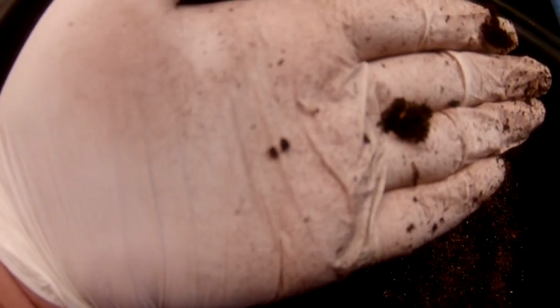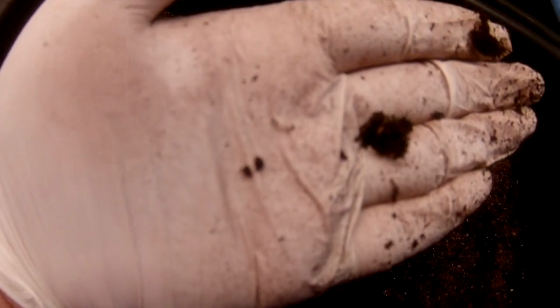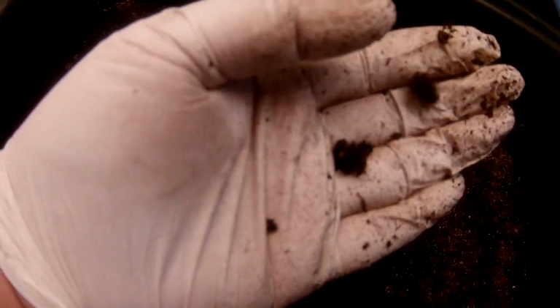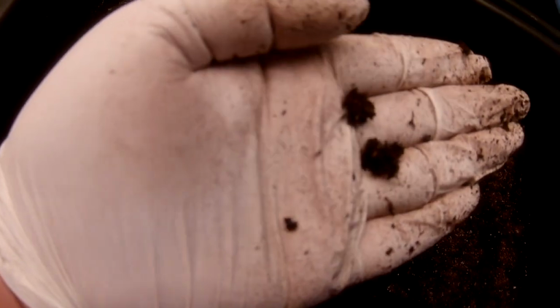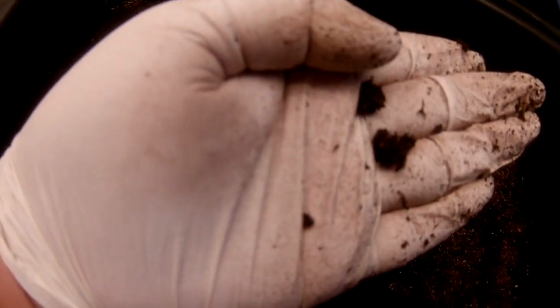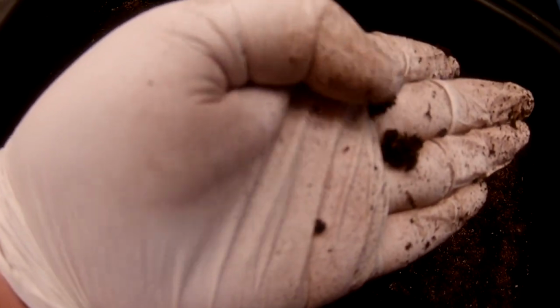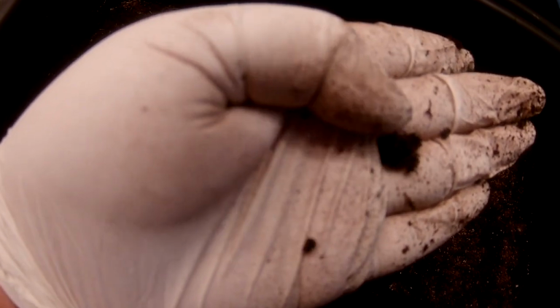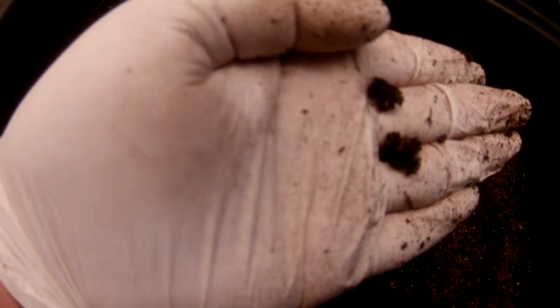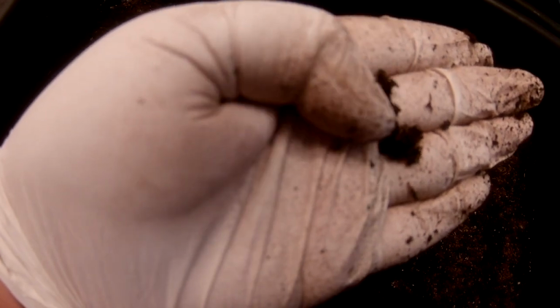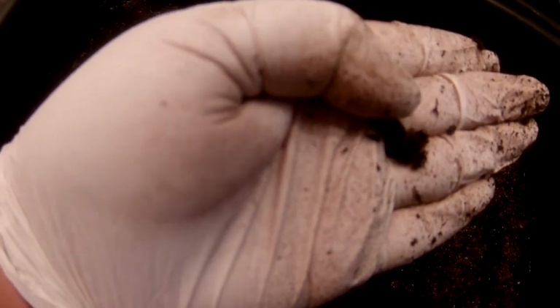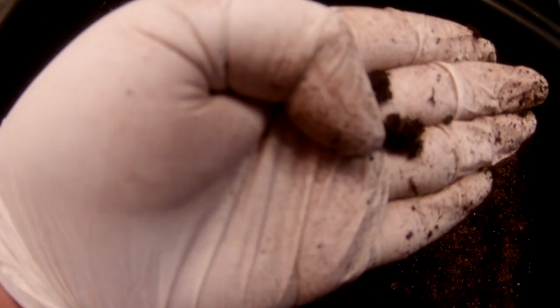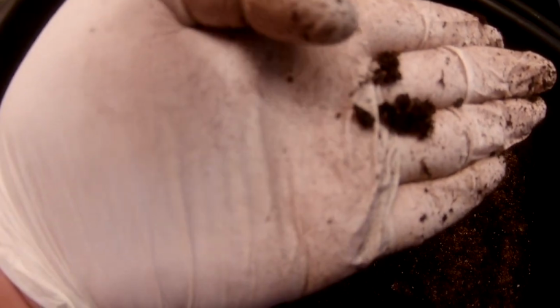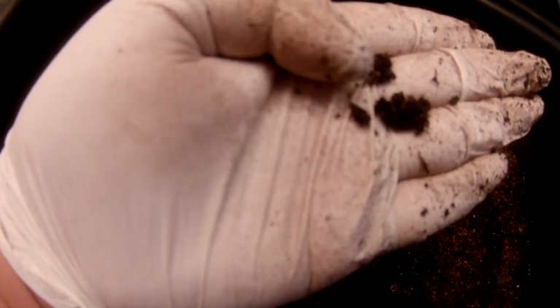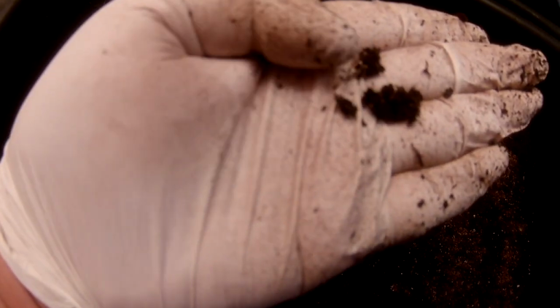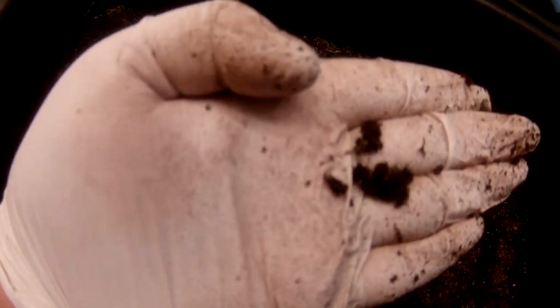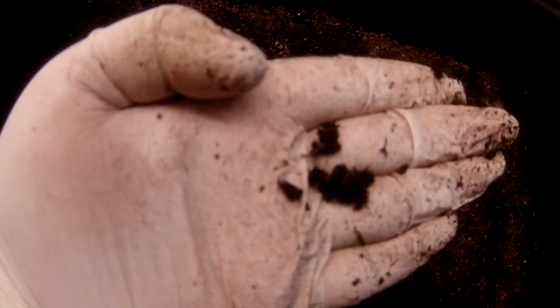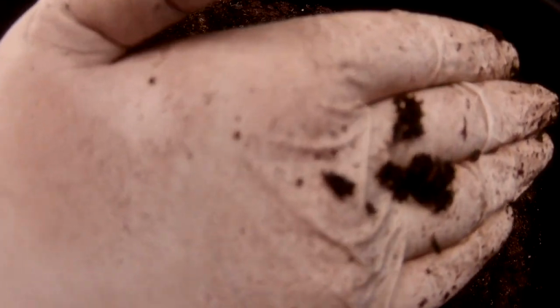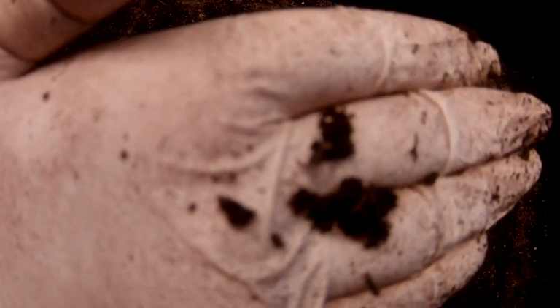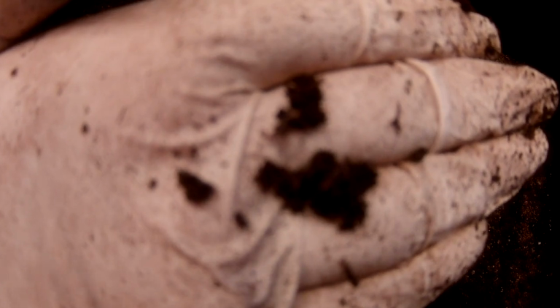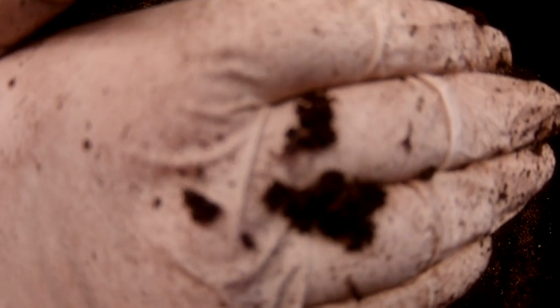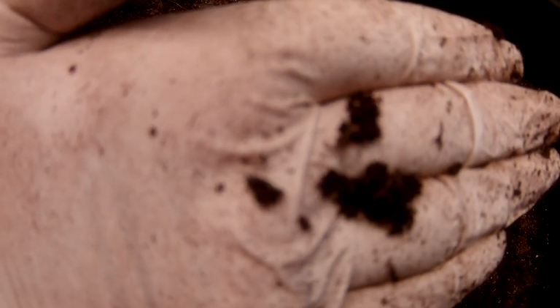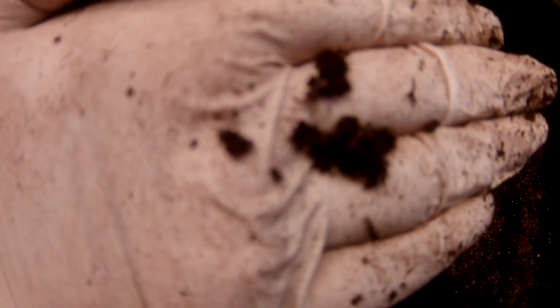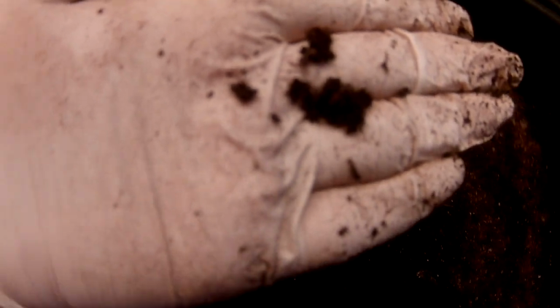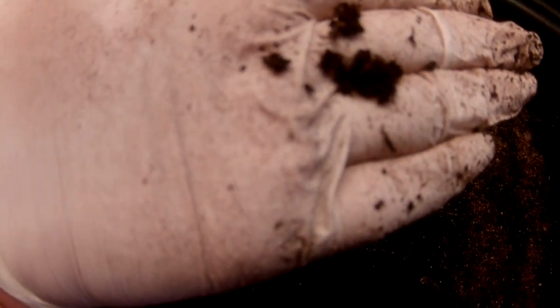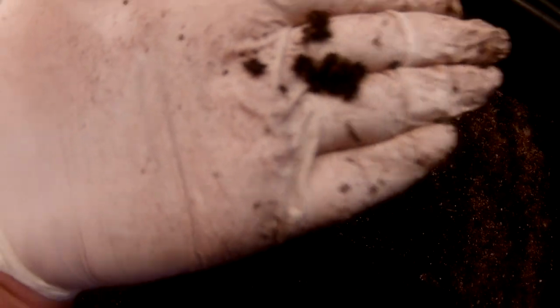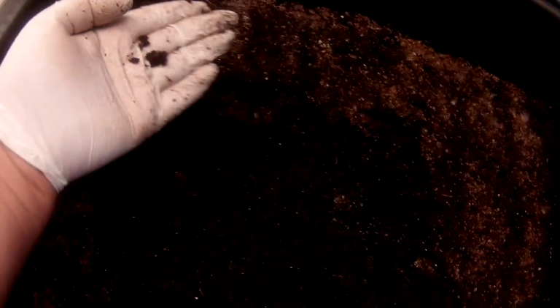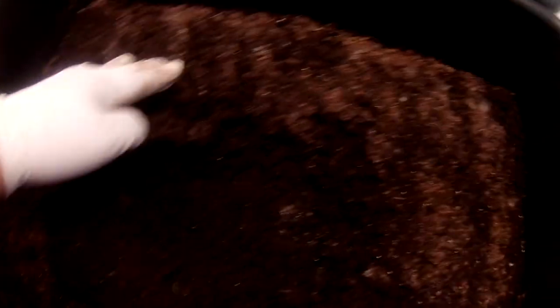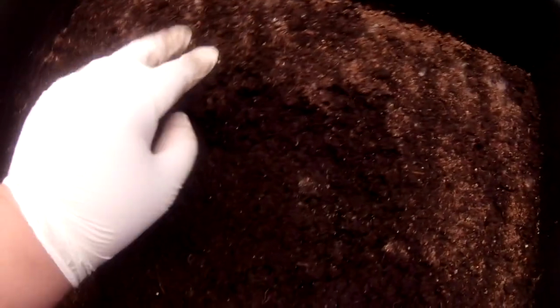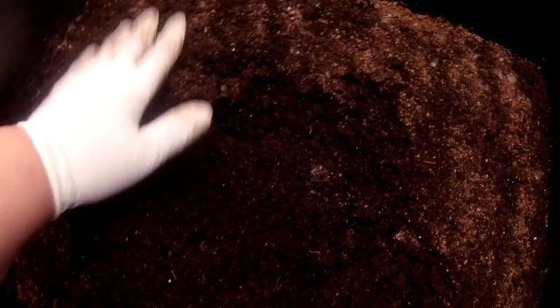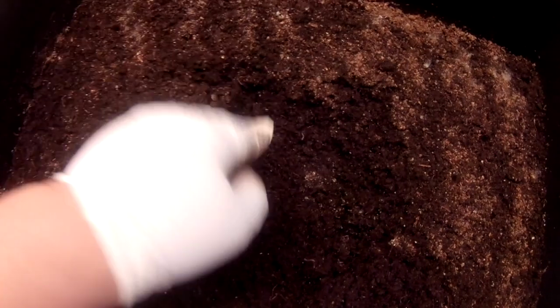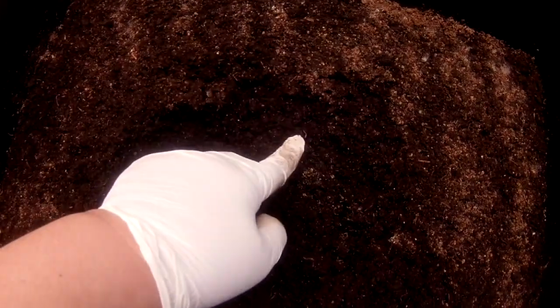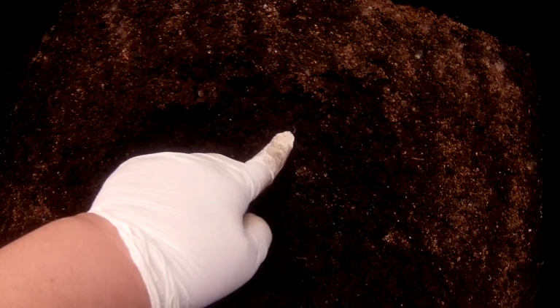So this bin is progressing along nicely. Oh, another baby right there. Another baby right there.